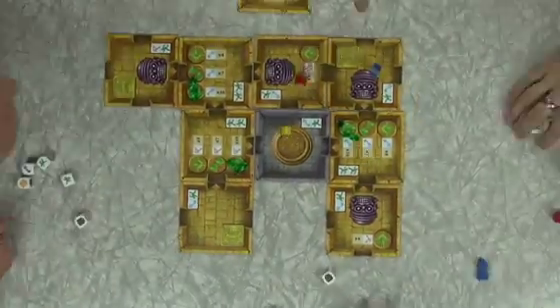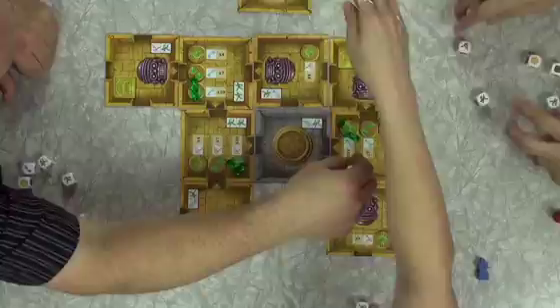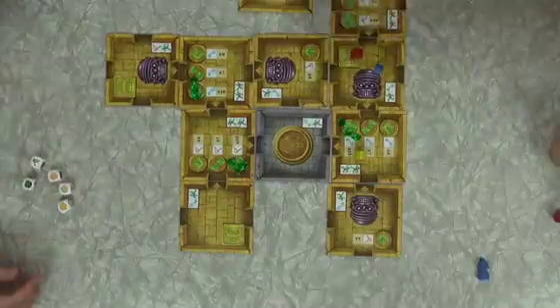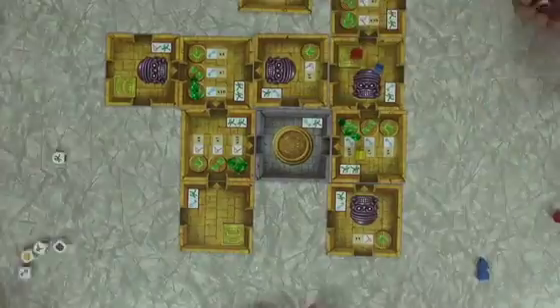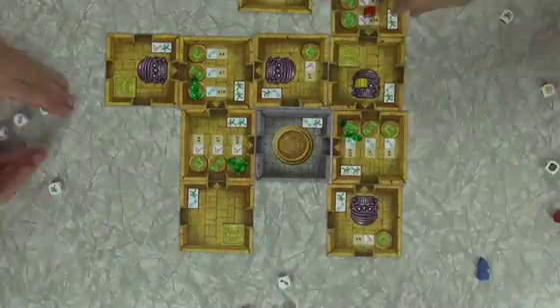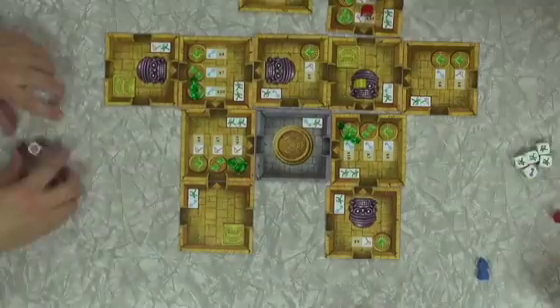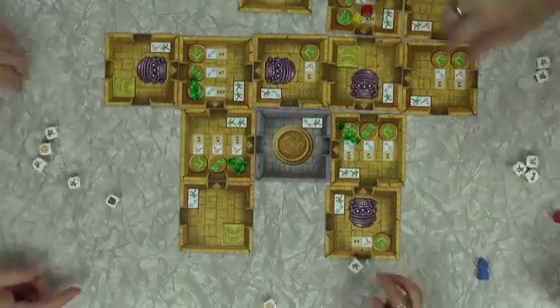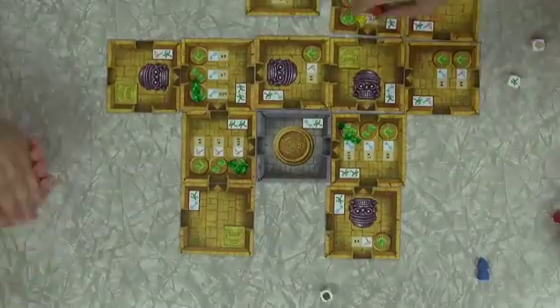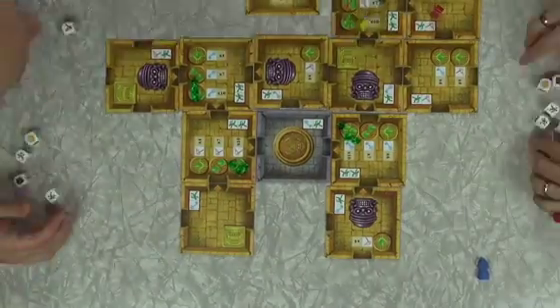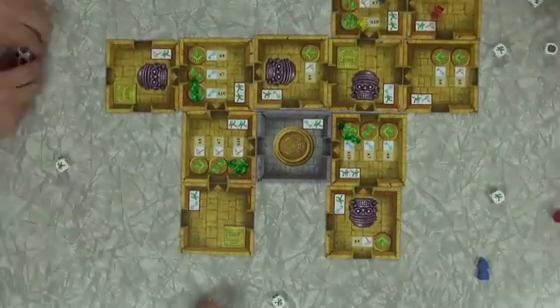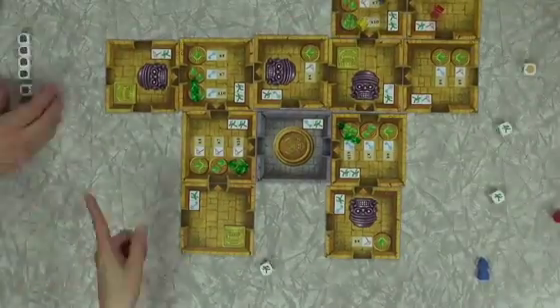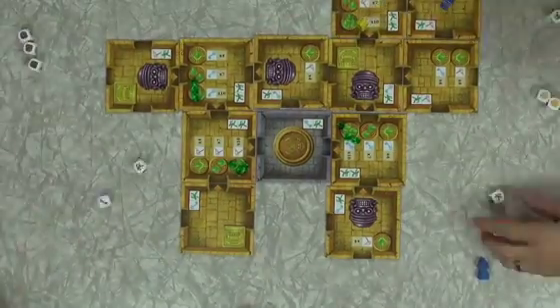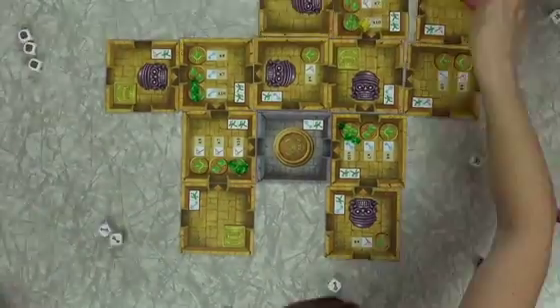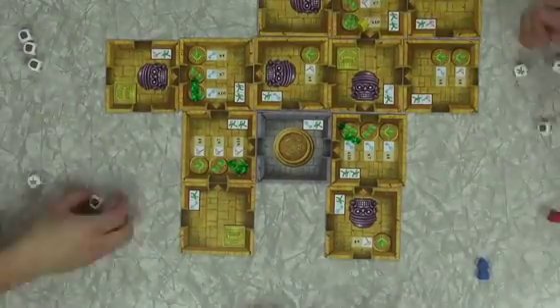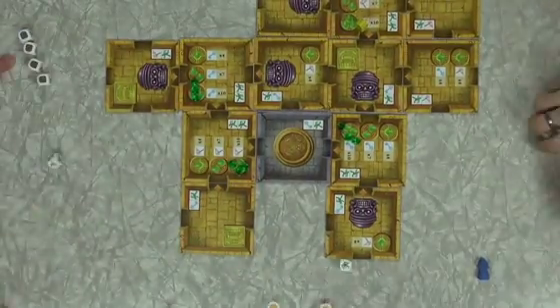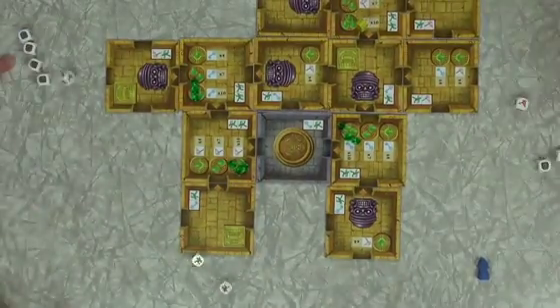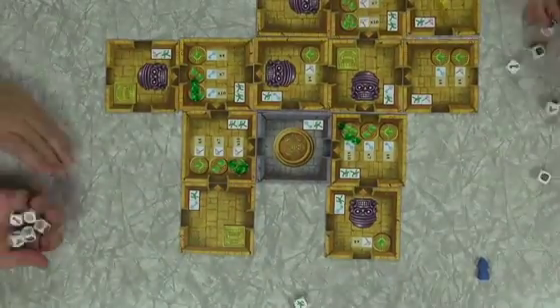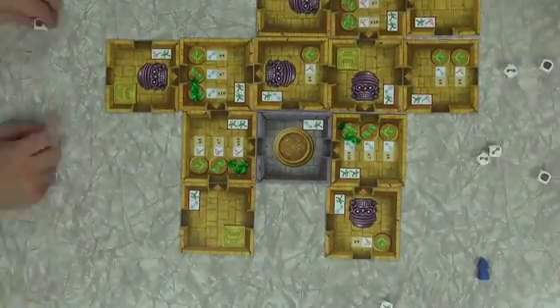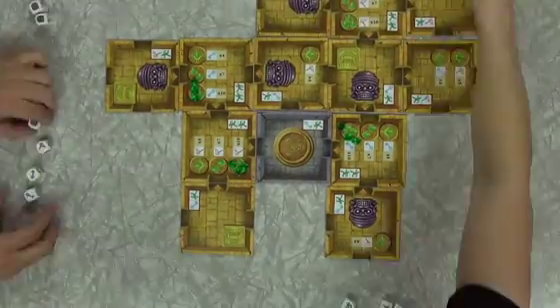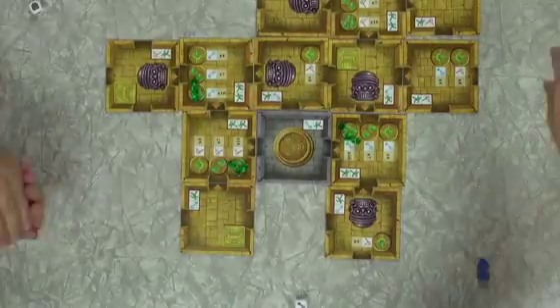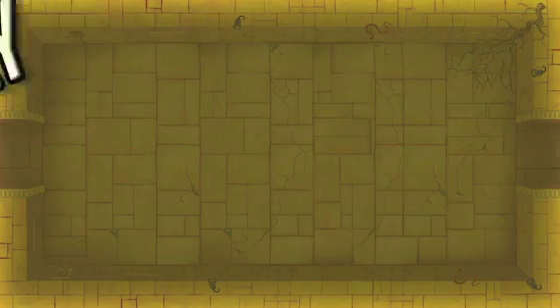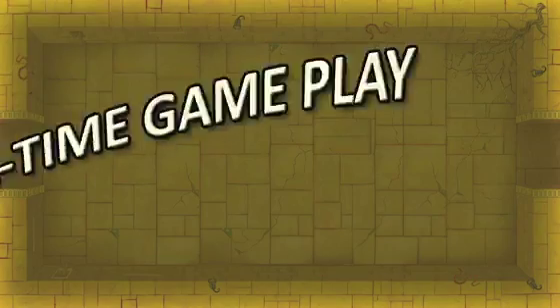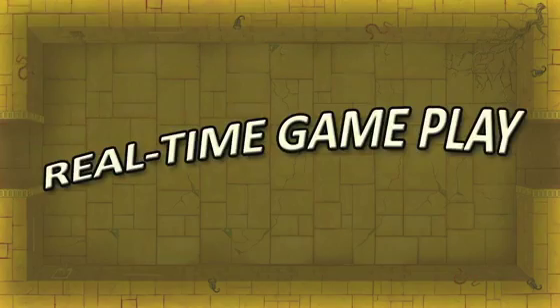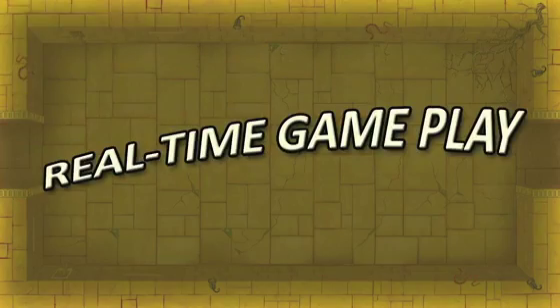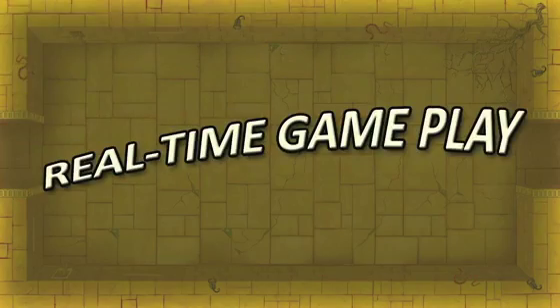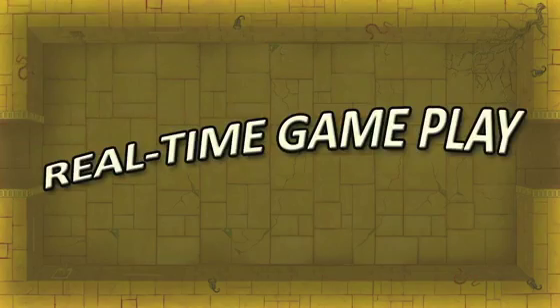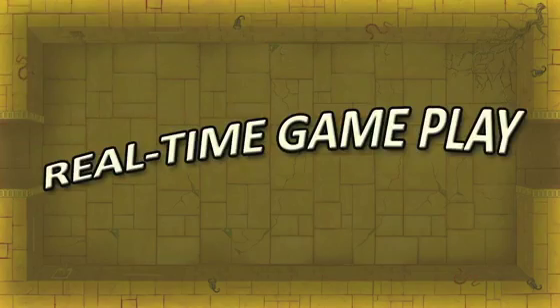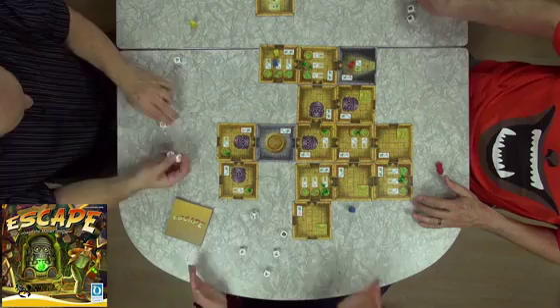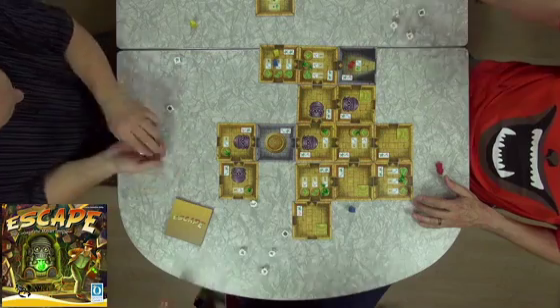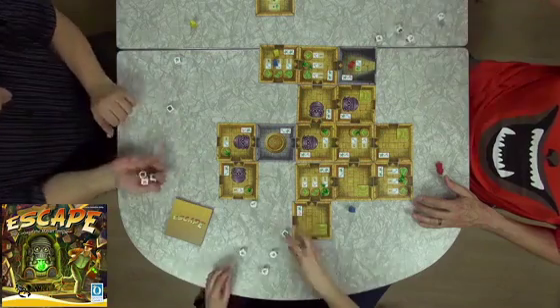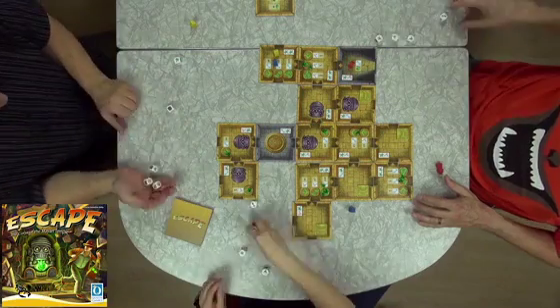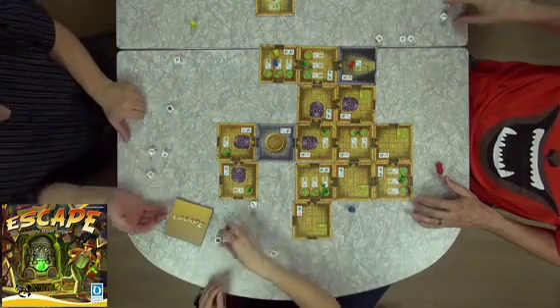As a team of adventurers, your group only has 10 minutes to overcome the curse and escape. Real-time gameplay means never waiting for your turn.